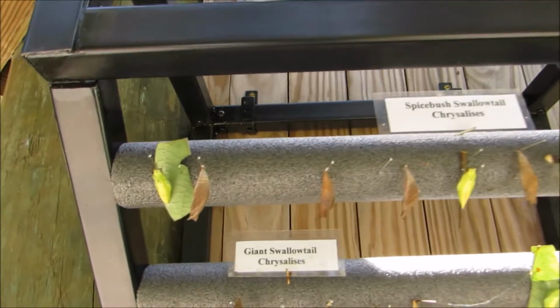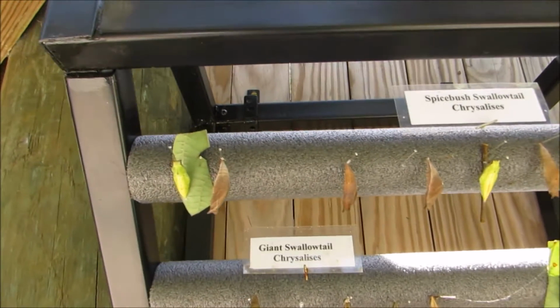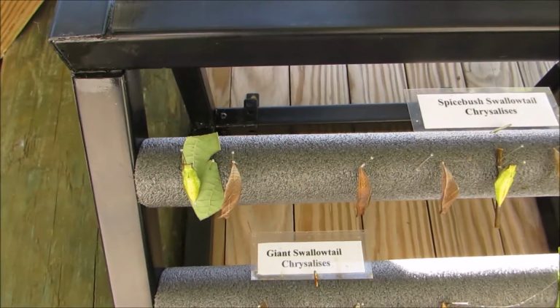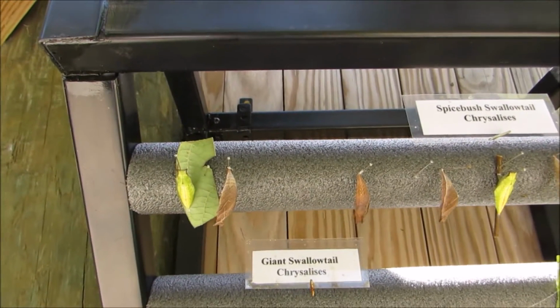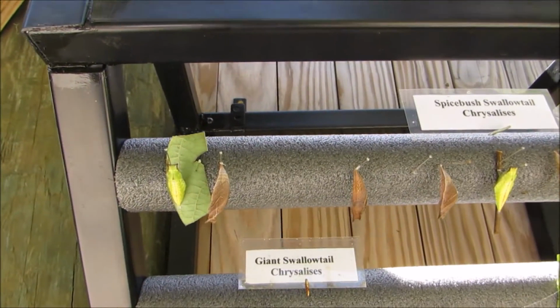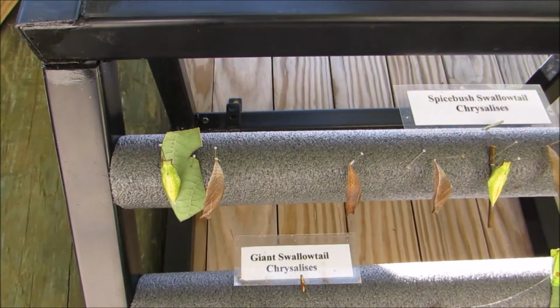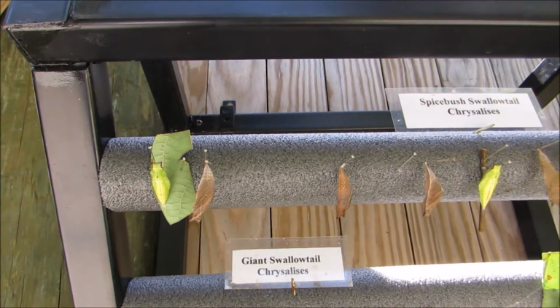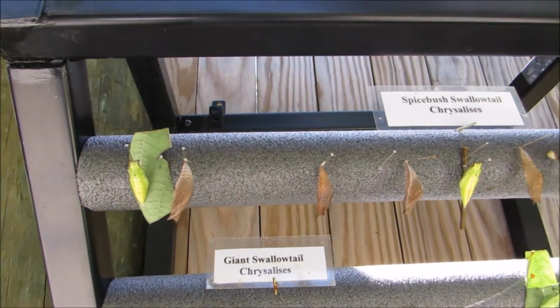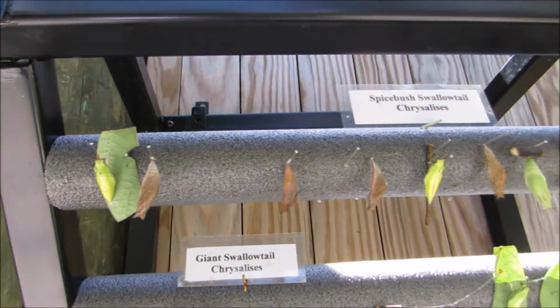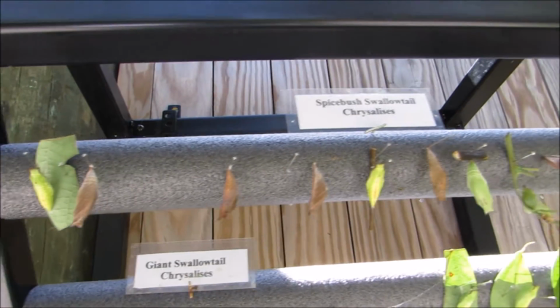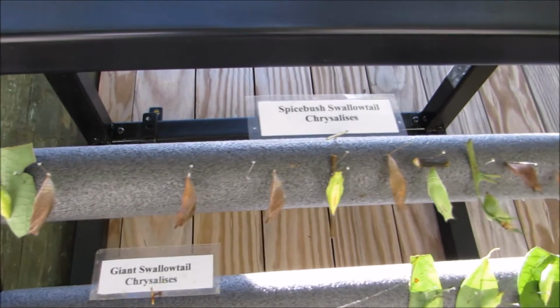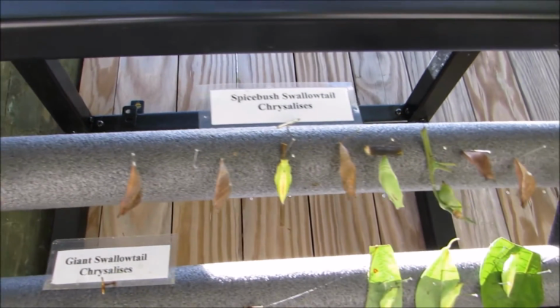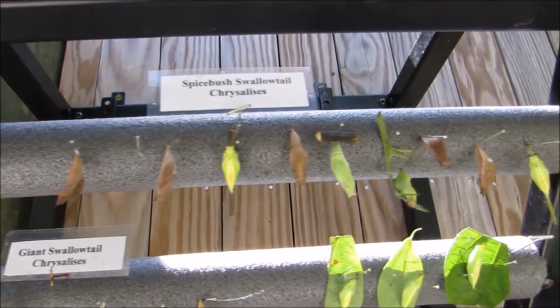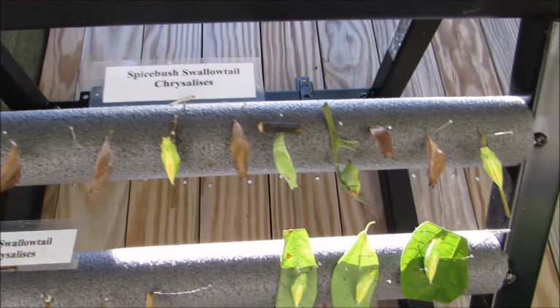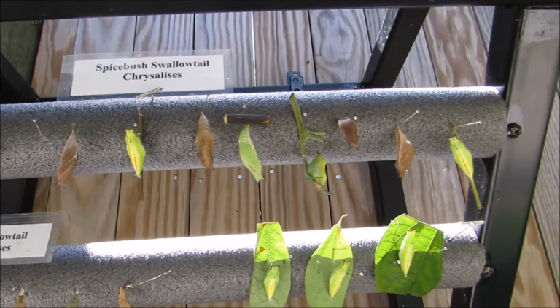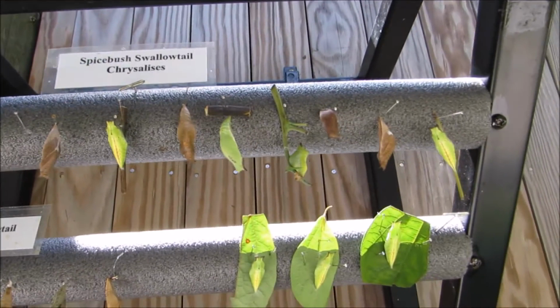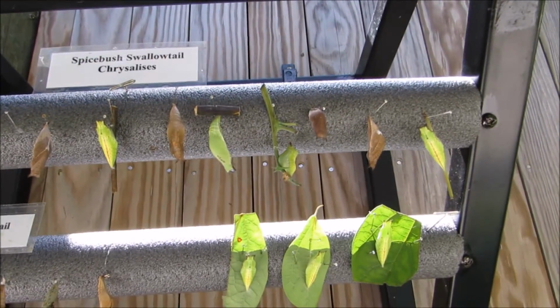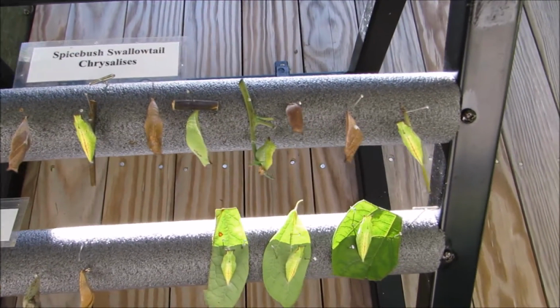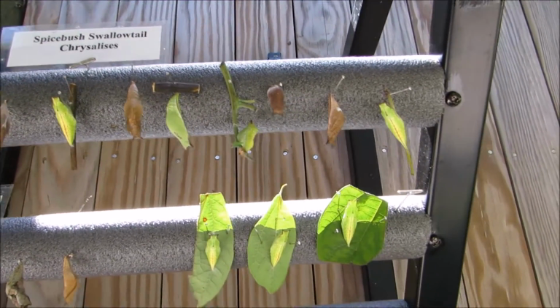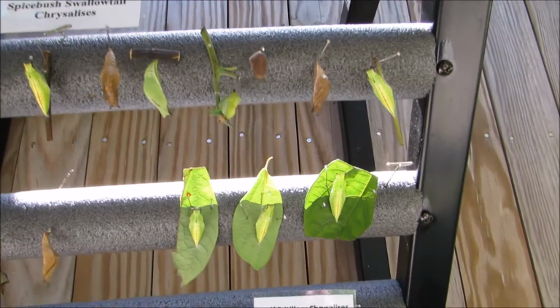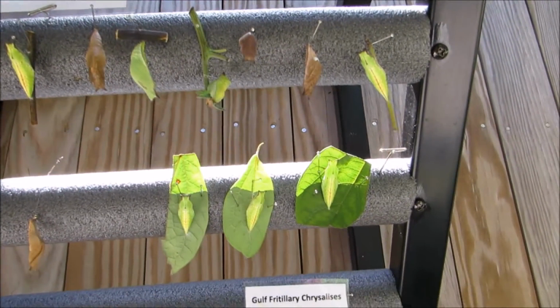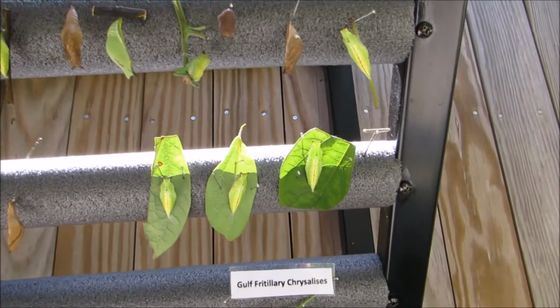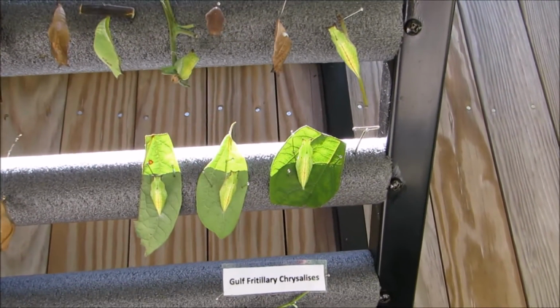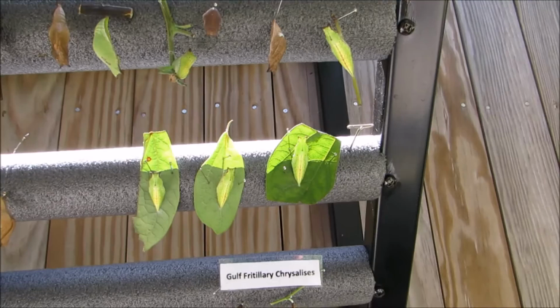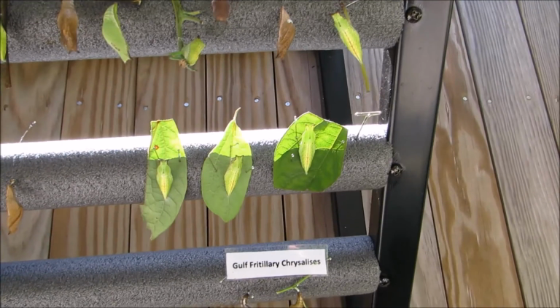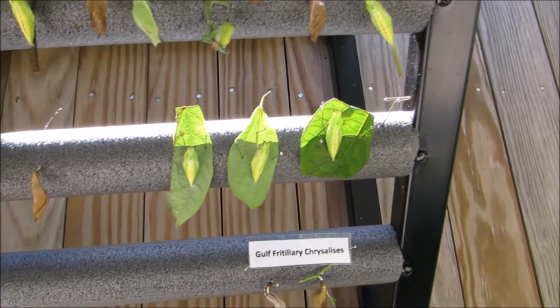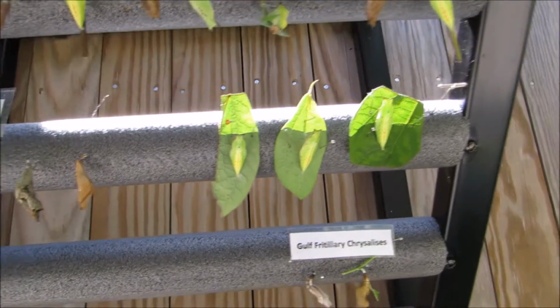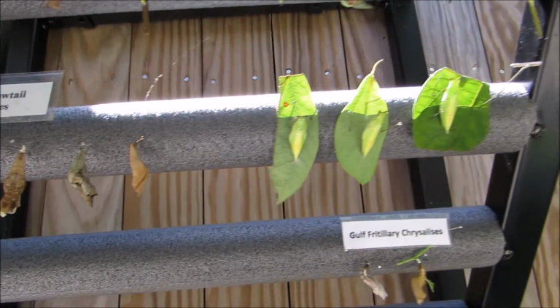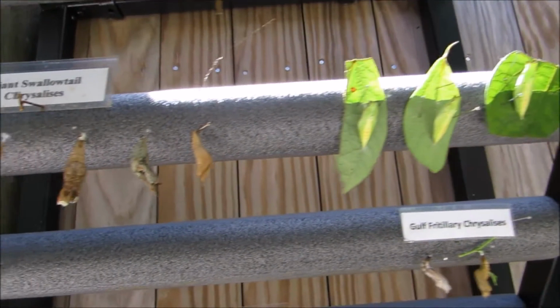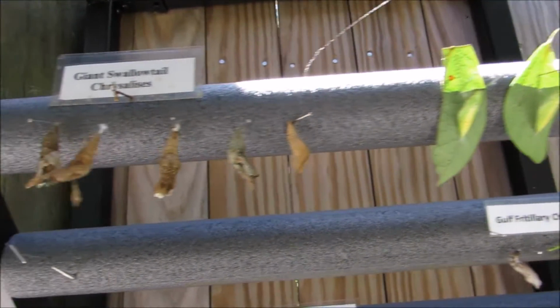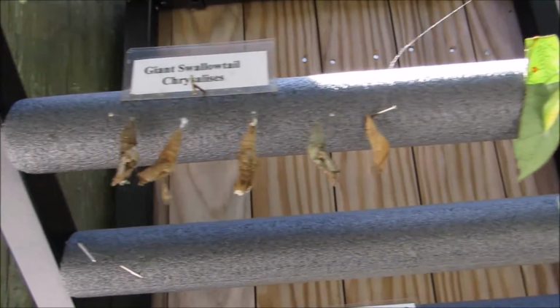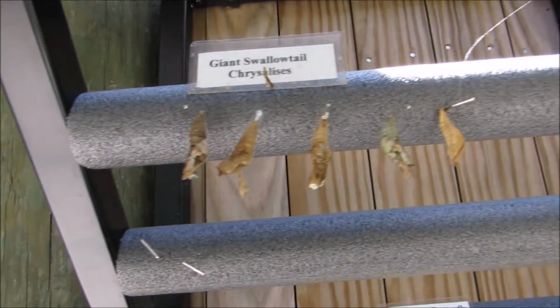Look how amazing. I've got a butterfly right near me — it's so much fun! These are in different little stages, and it's absolutely fascinating.